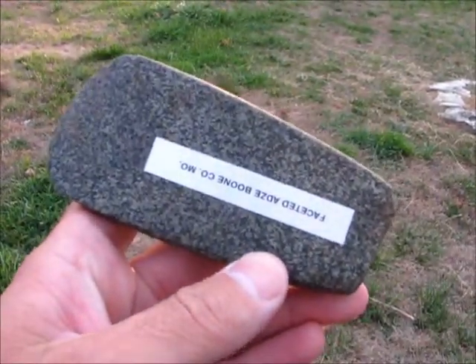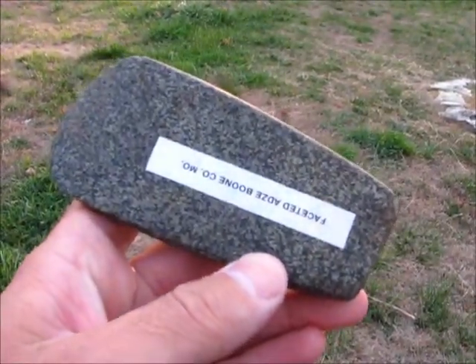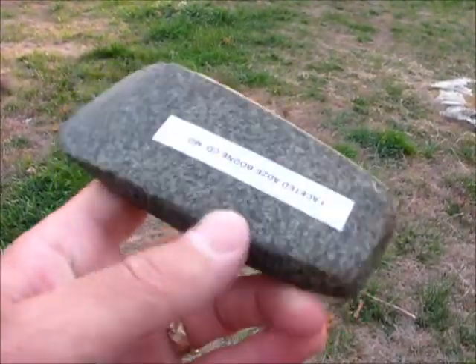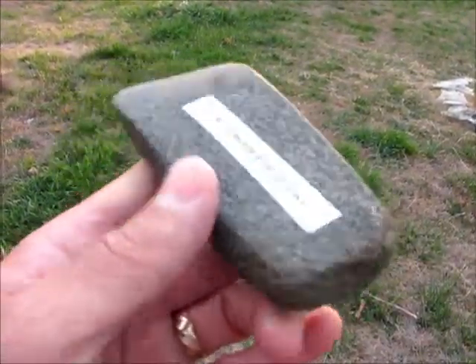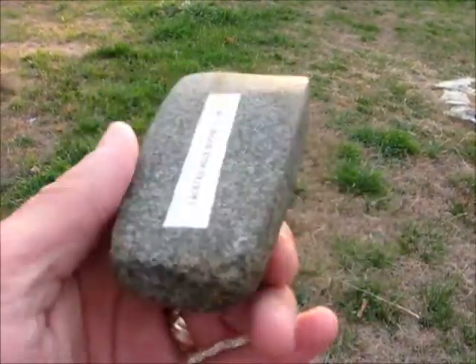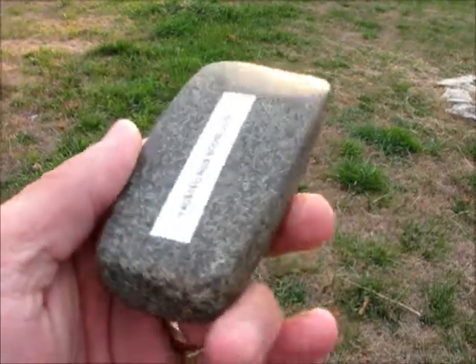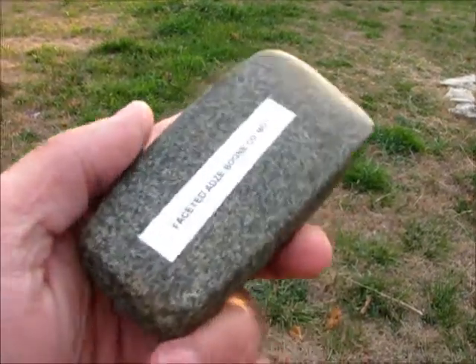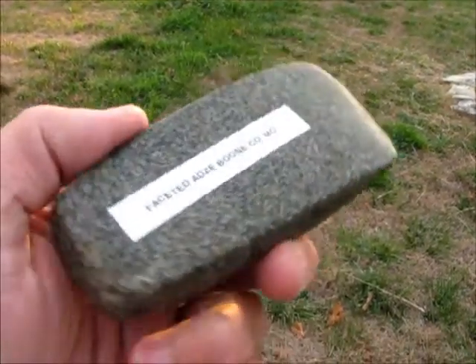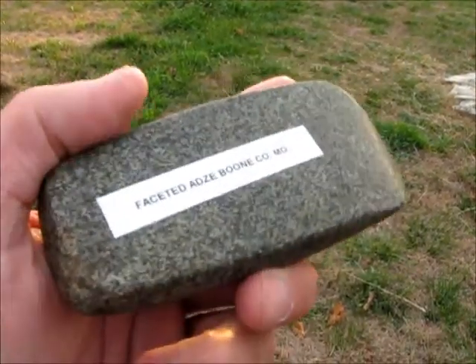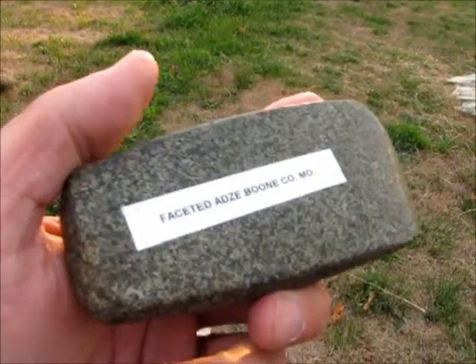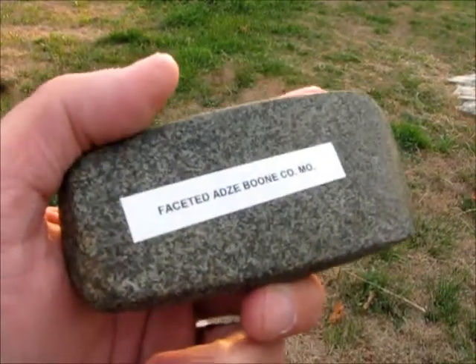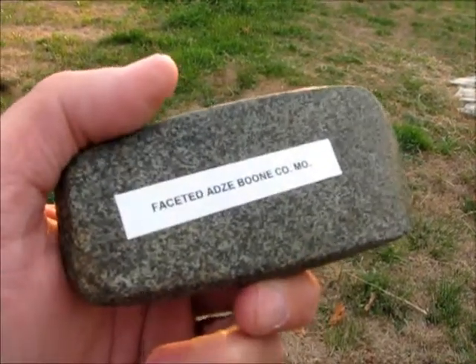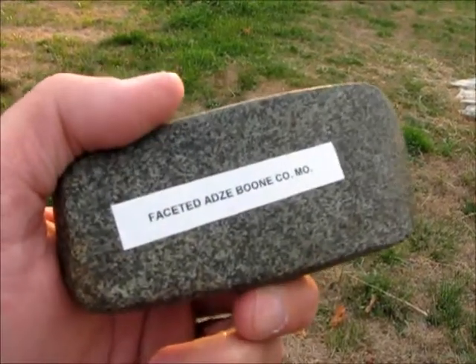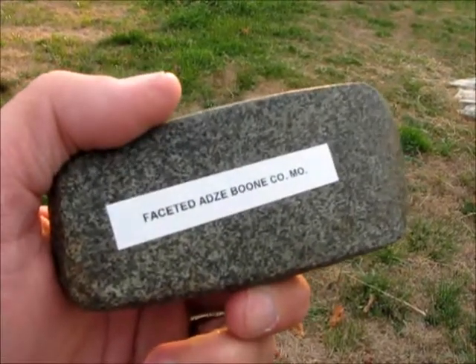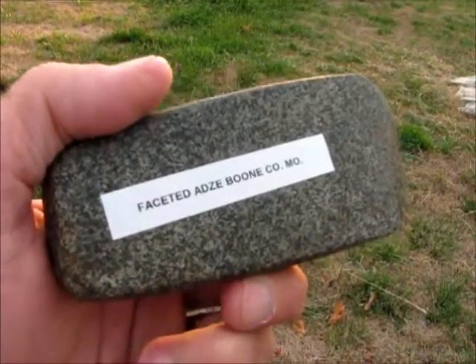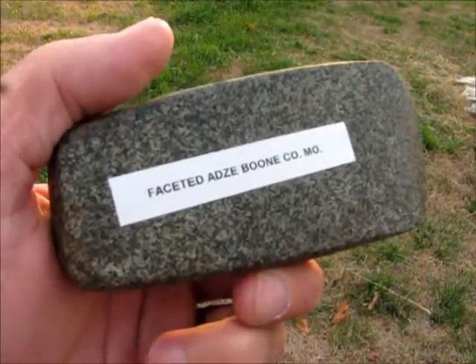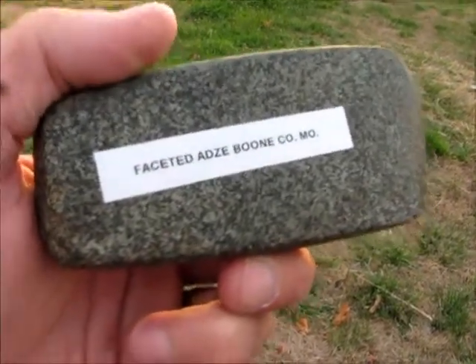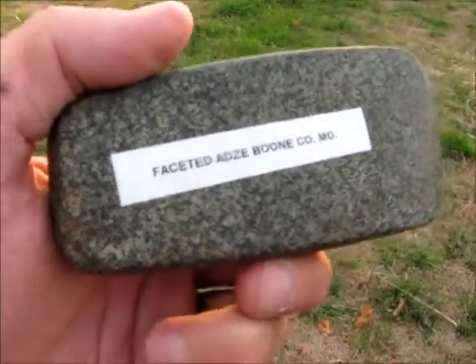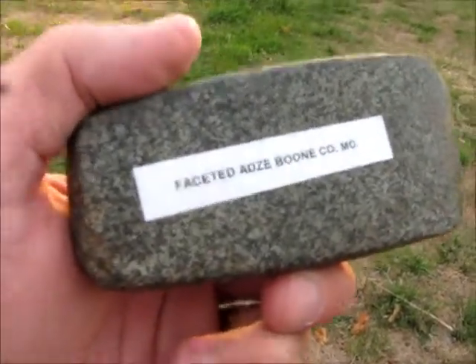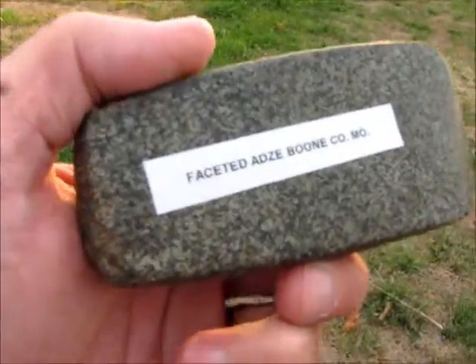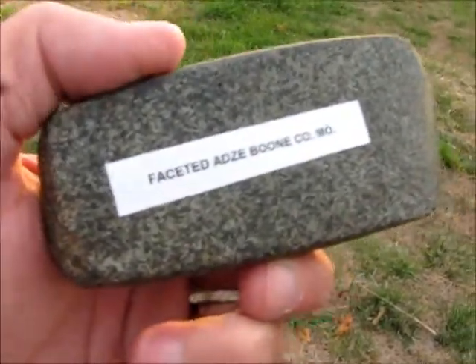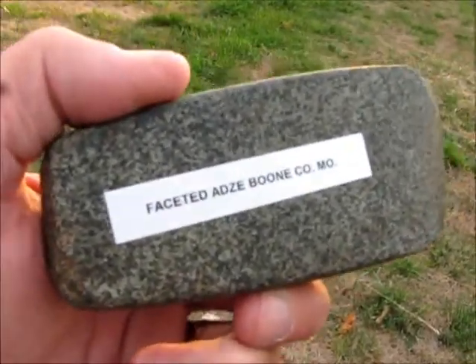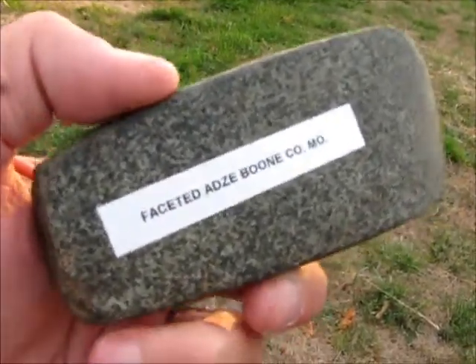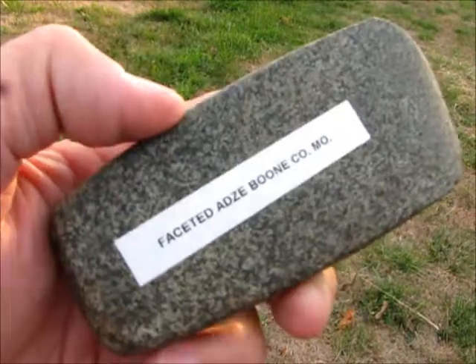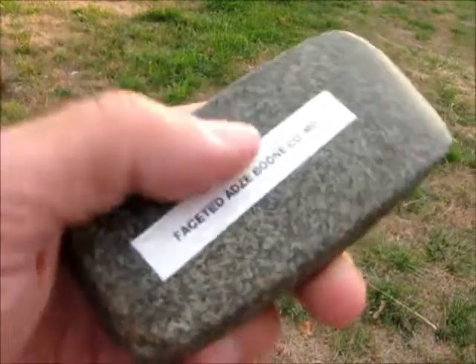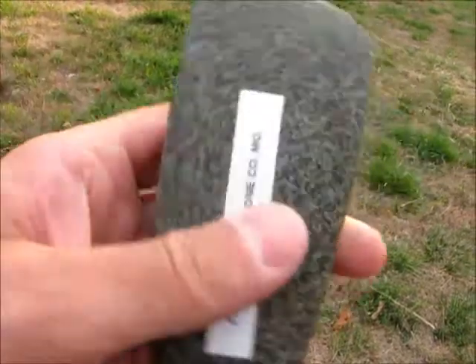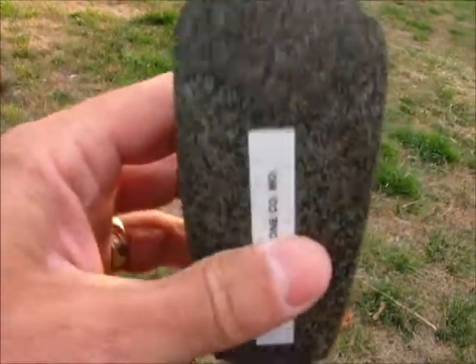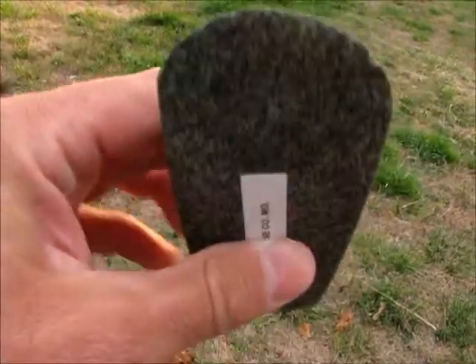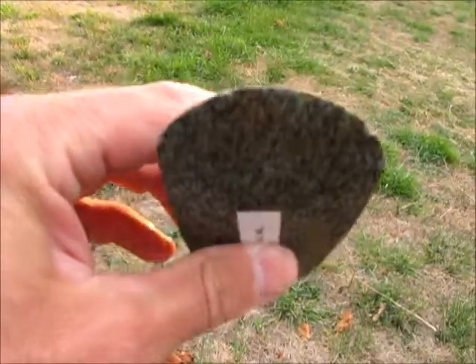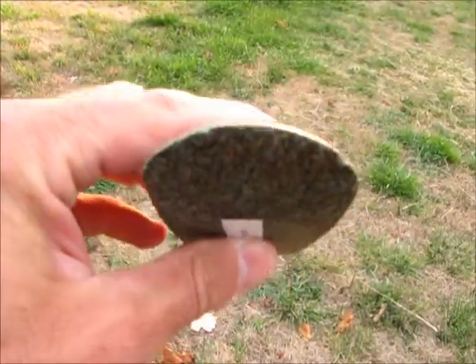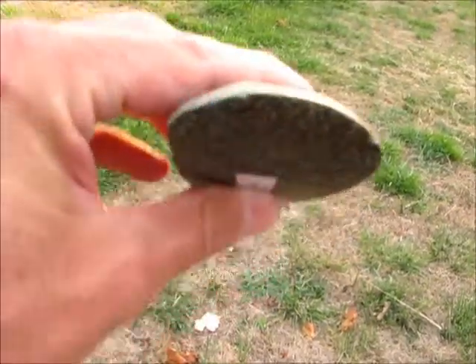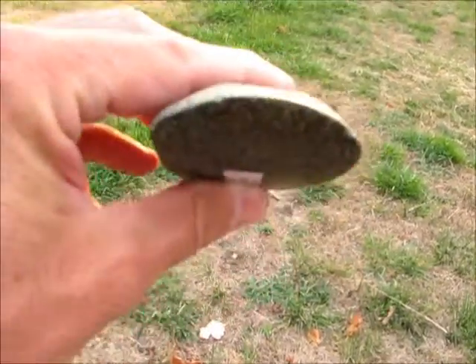One of them is called Rare and Unusual Indian Artifacts — I forgot the author of that. And the other one is The Best of the Midwest.